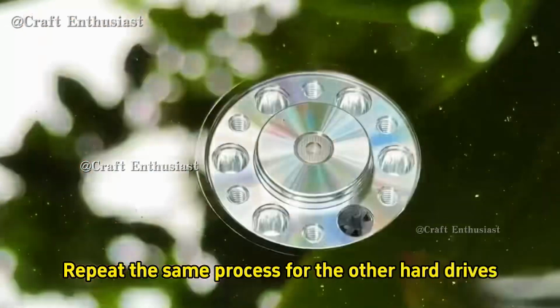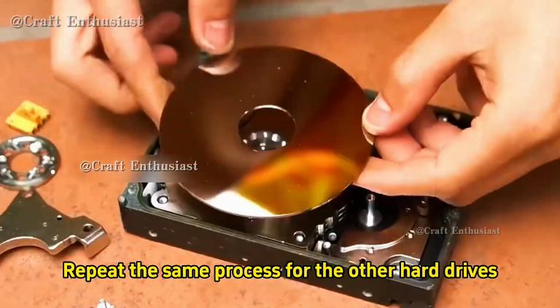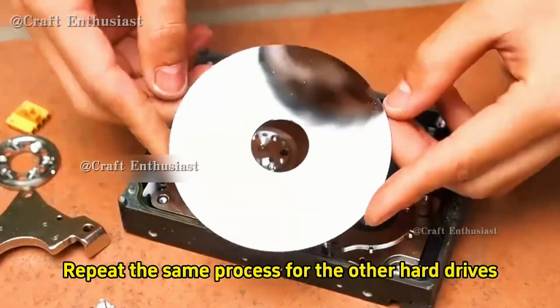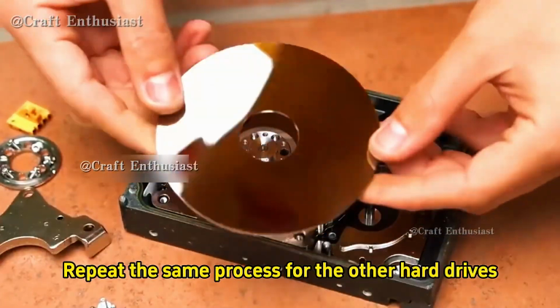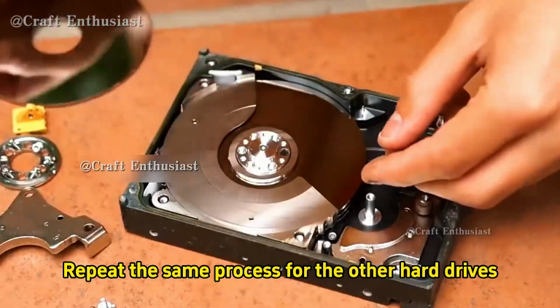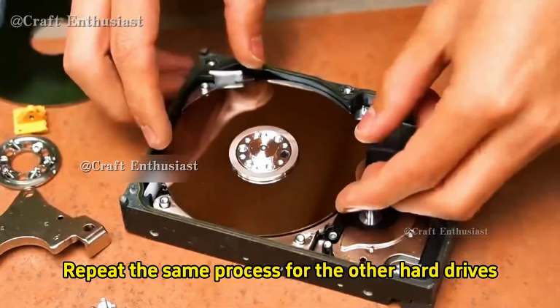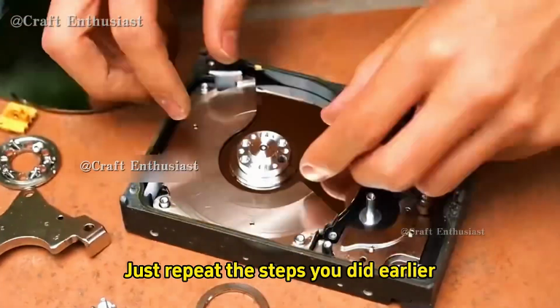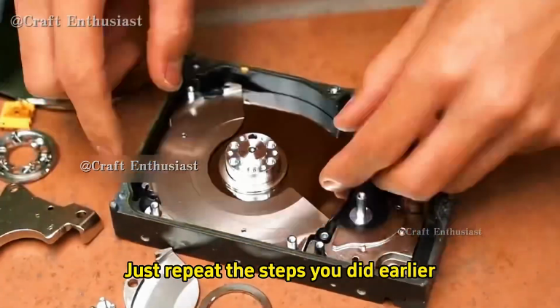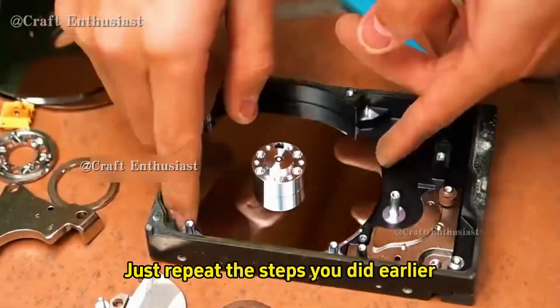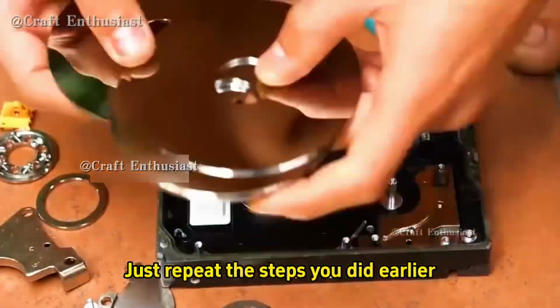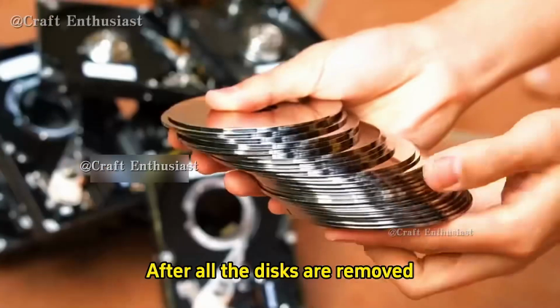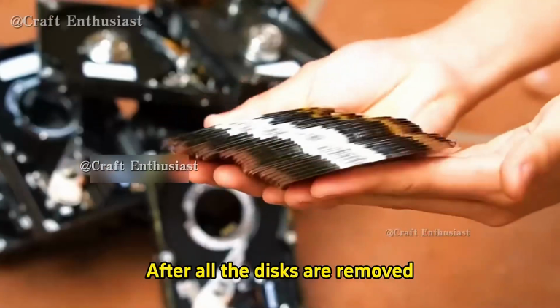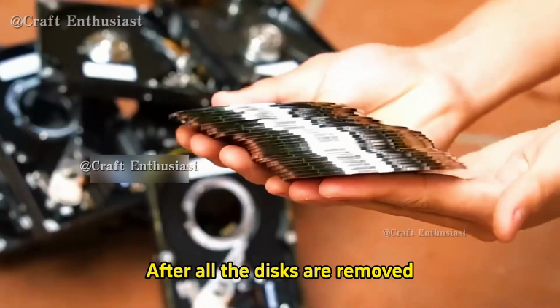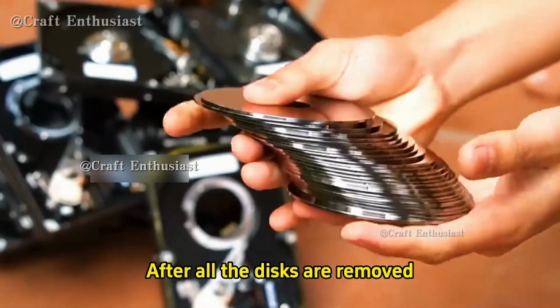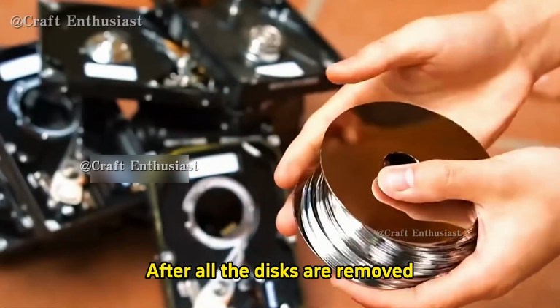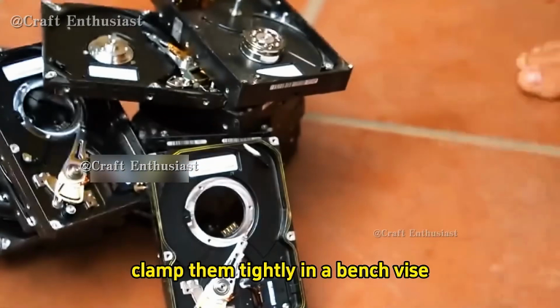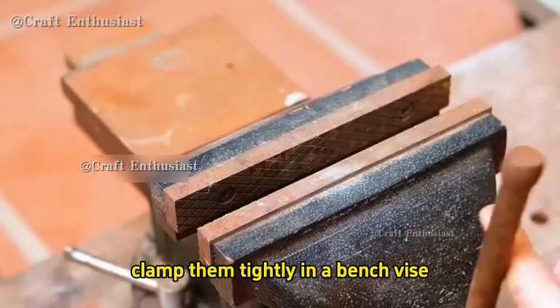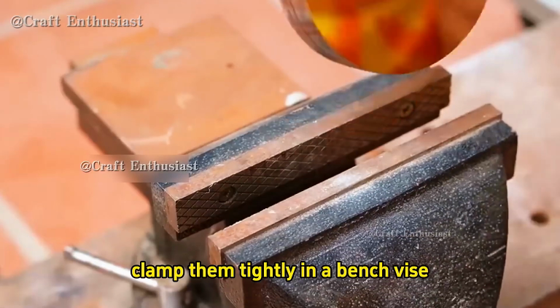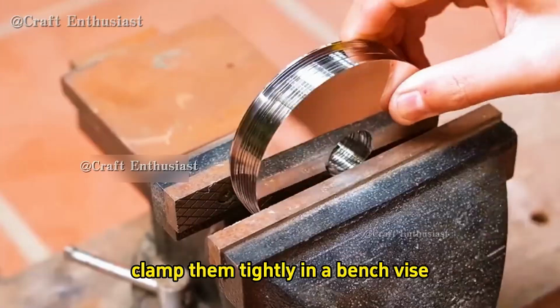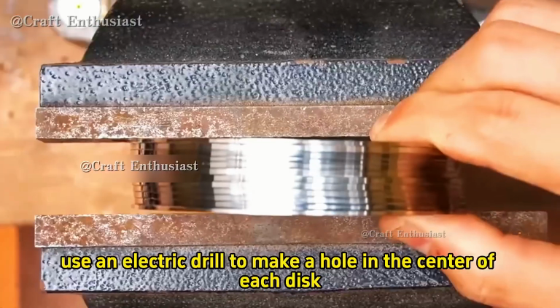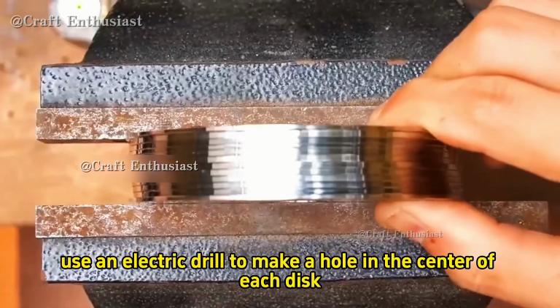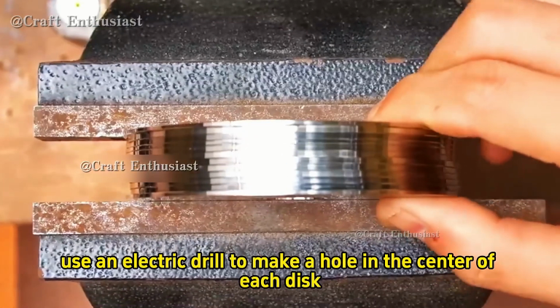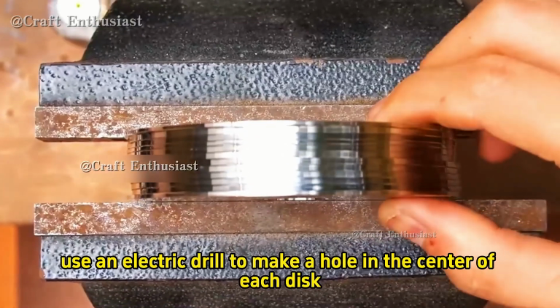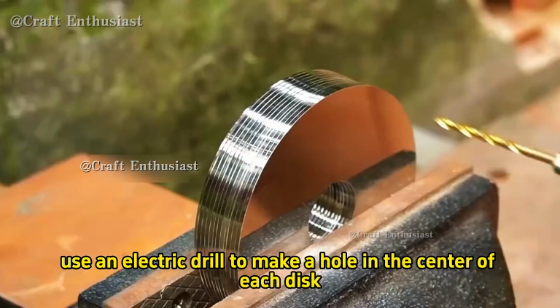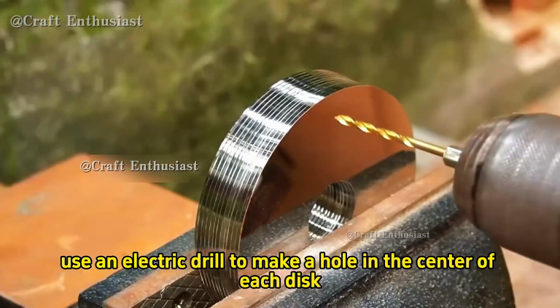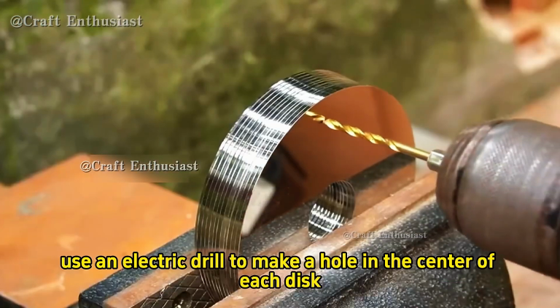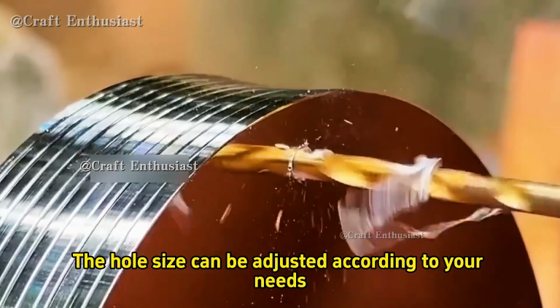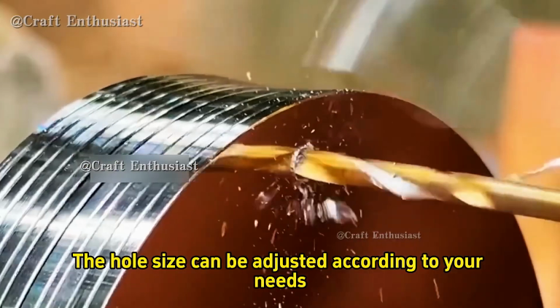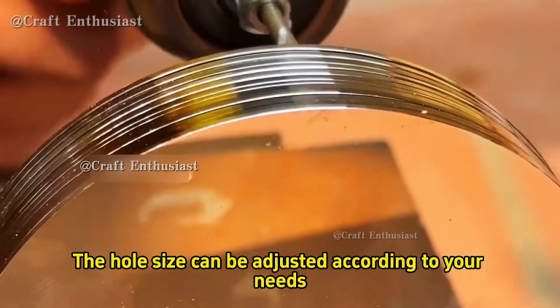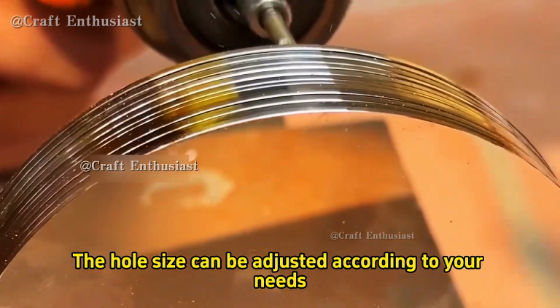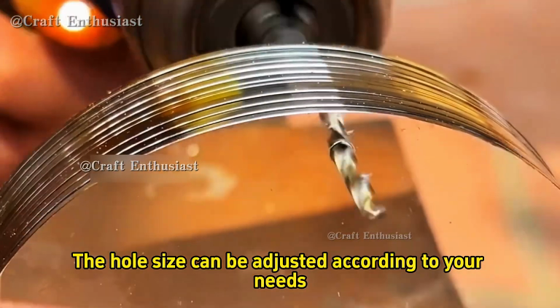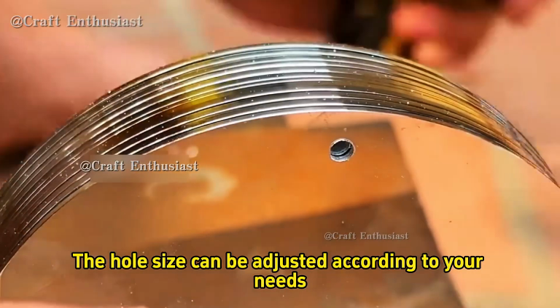Repeat the same process for the other hard drives. After all the discs are removed, clamp them tightly in a bench vice. Then use an electric drill to make a hole in the center of each disc. The hole size can be adjusted according to your needs.